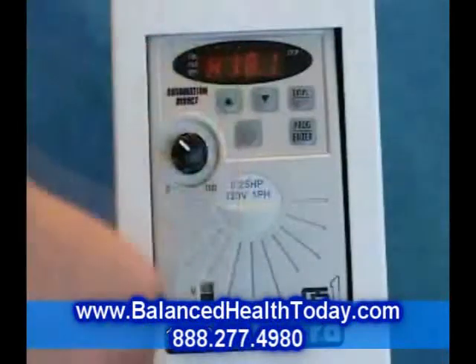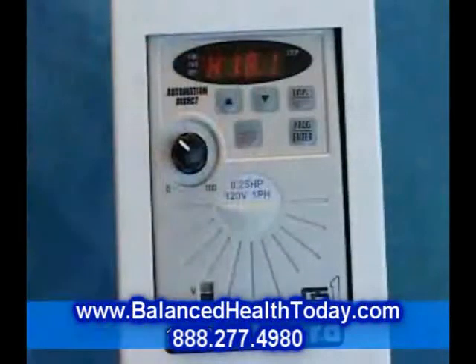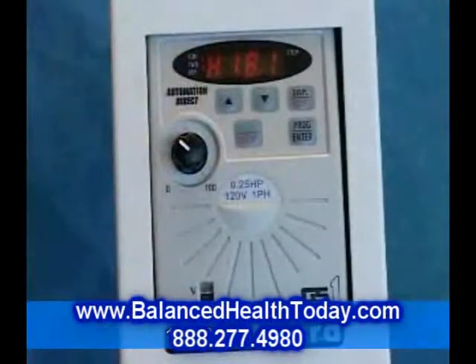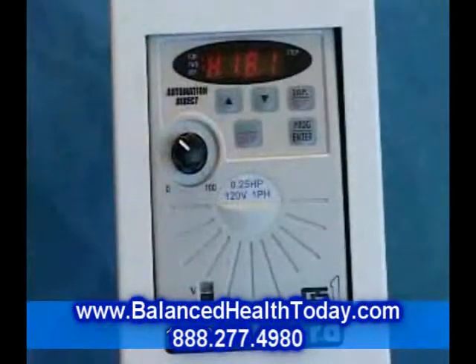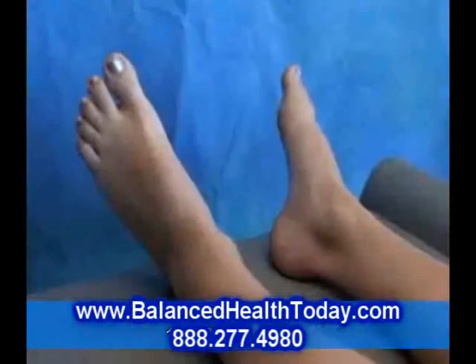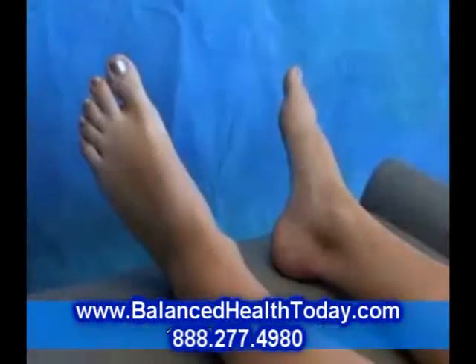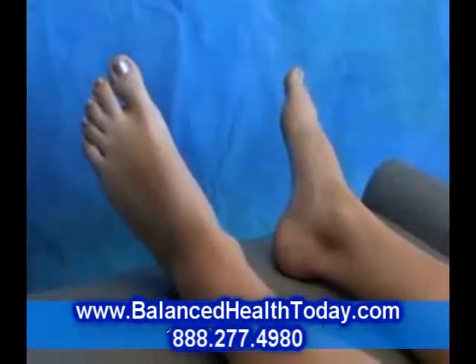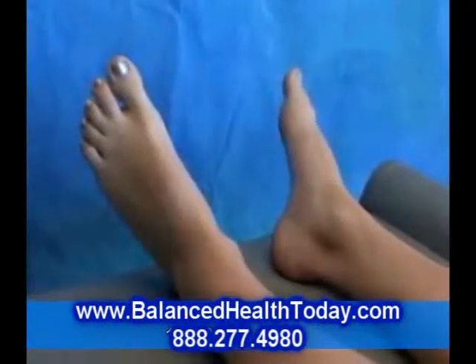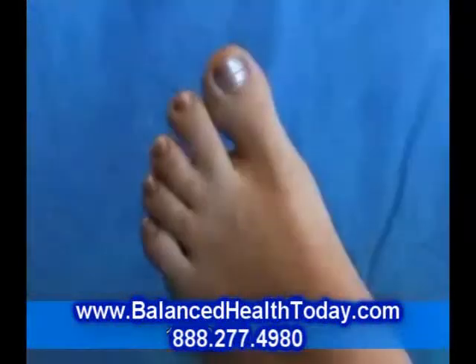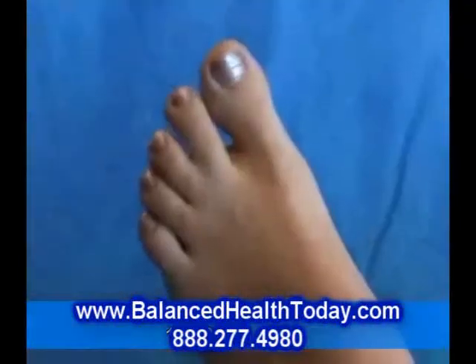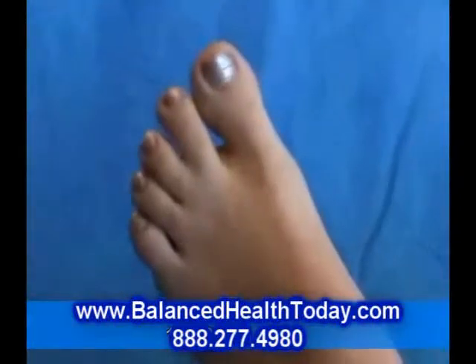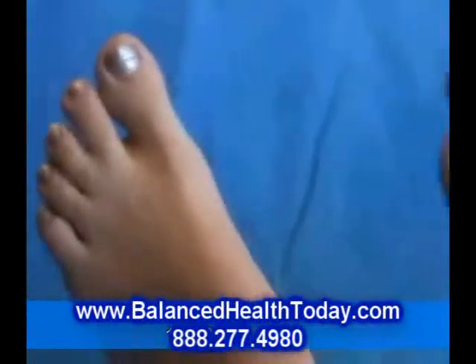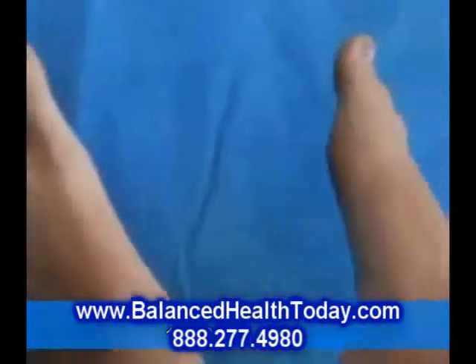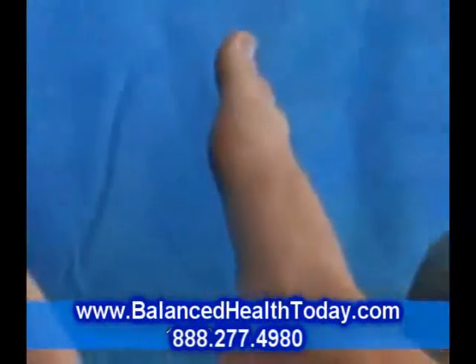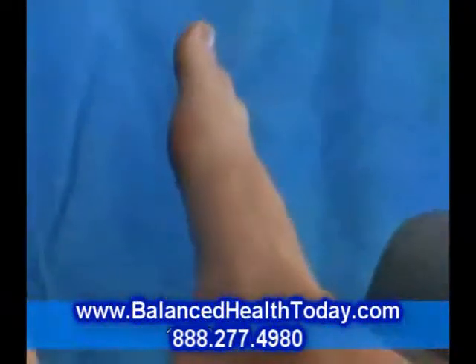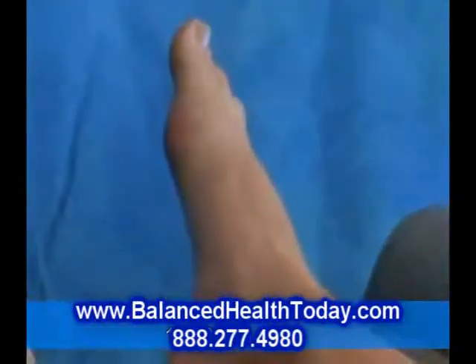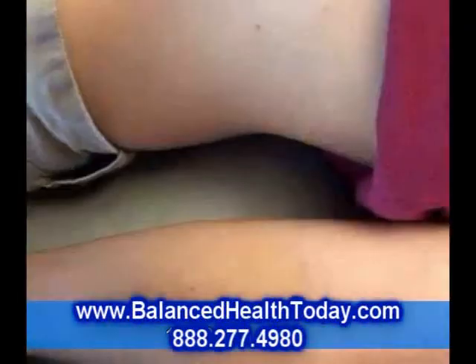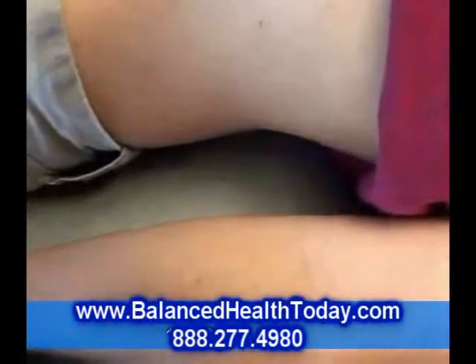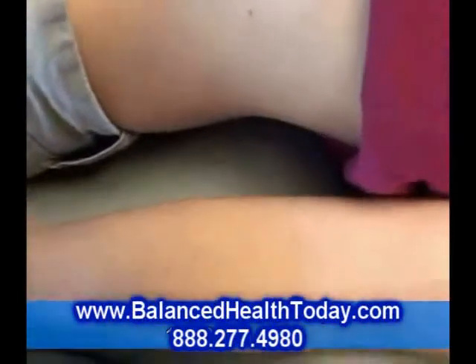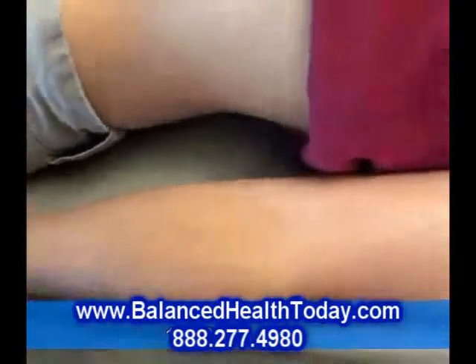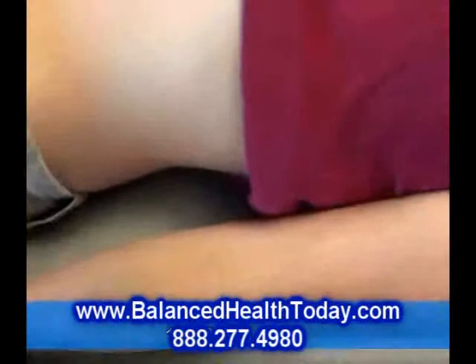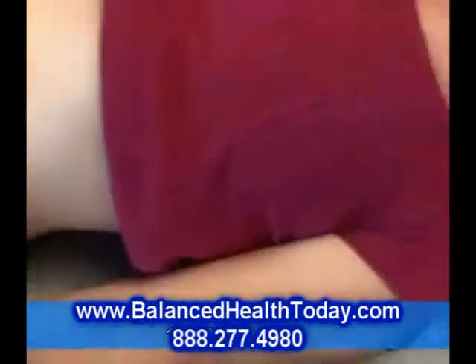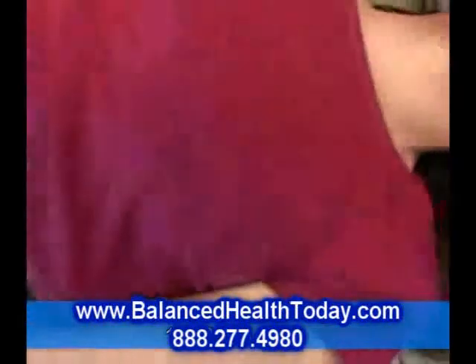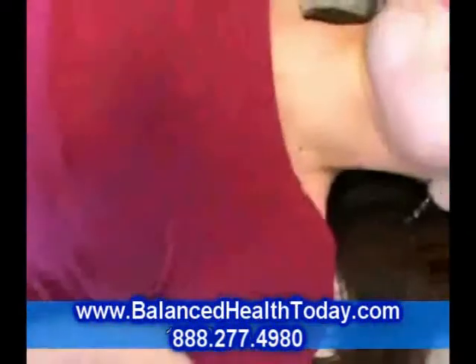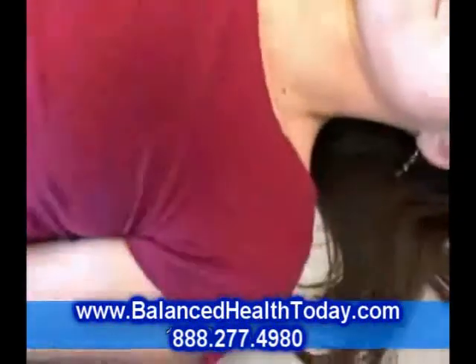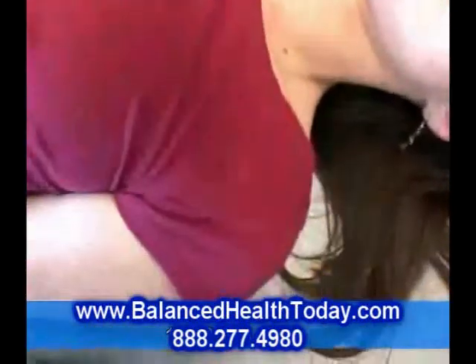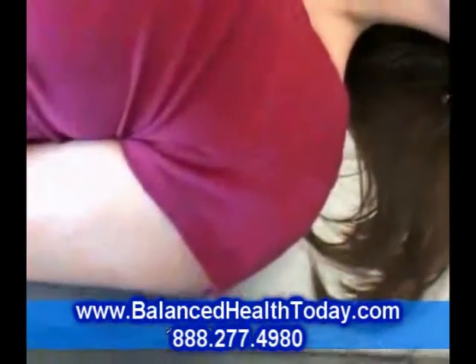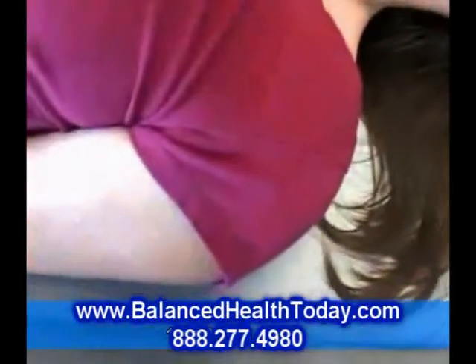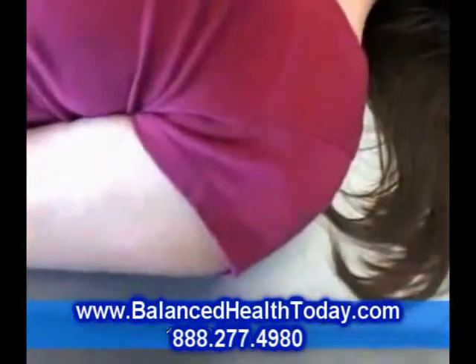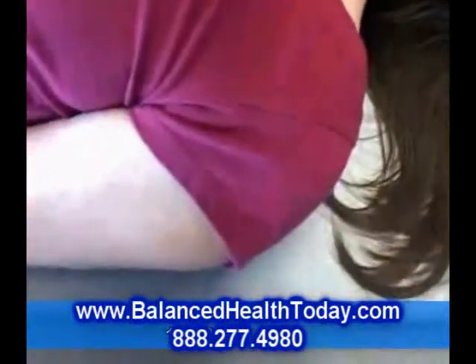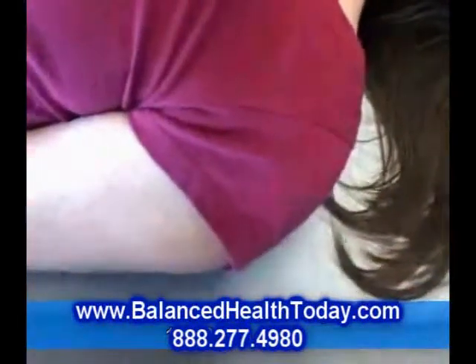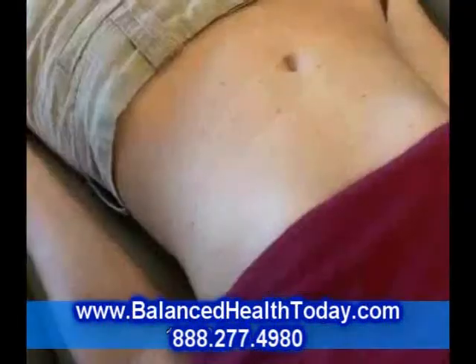As the frequency increases, different parts of the body begin to vibrate more noticeably. If you dial in a frequency that feels good, just stay there for a while.